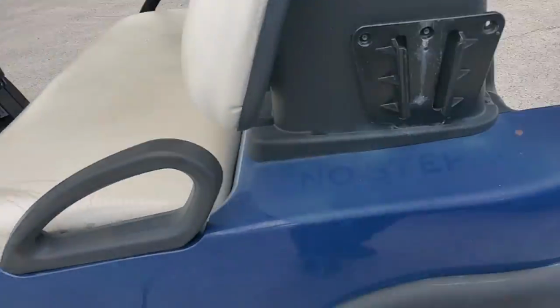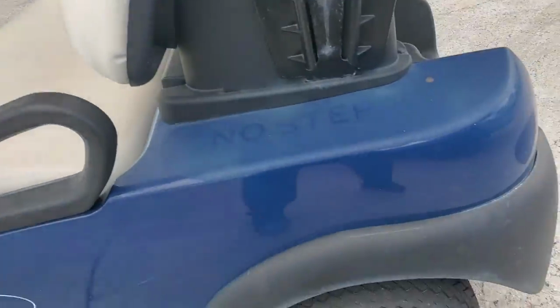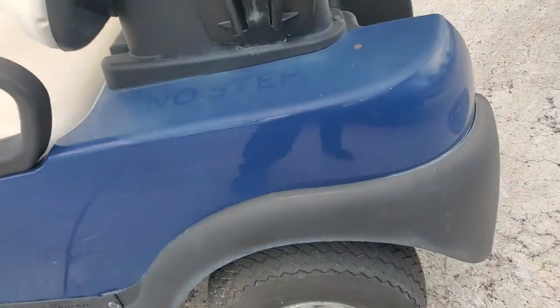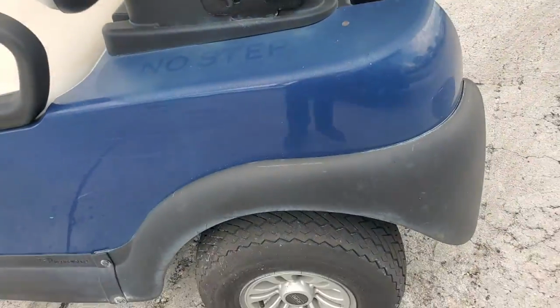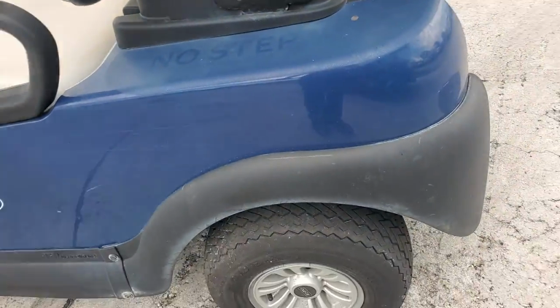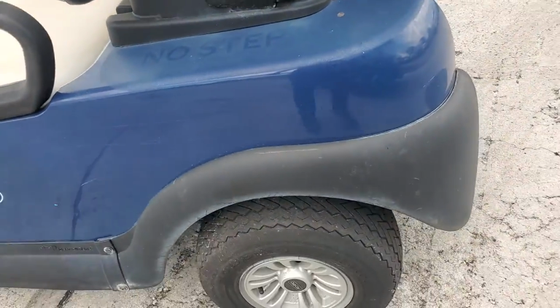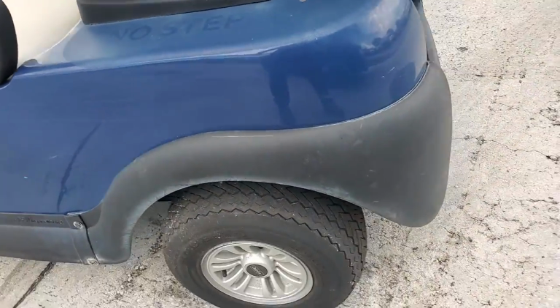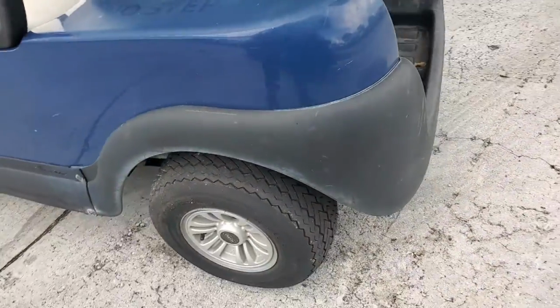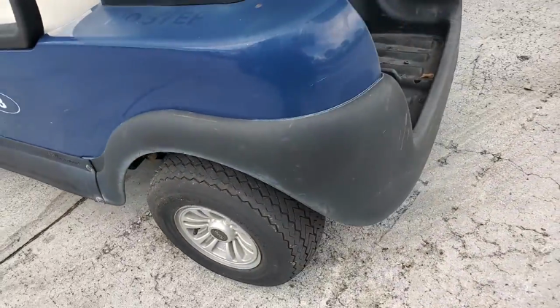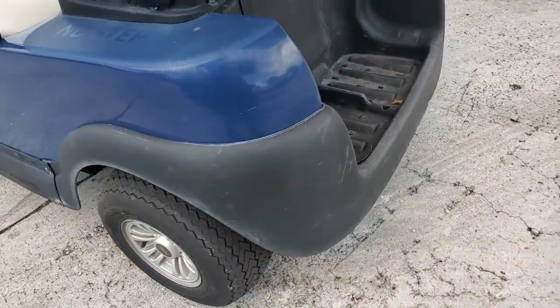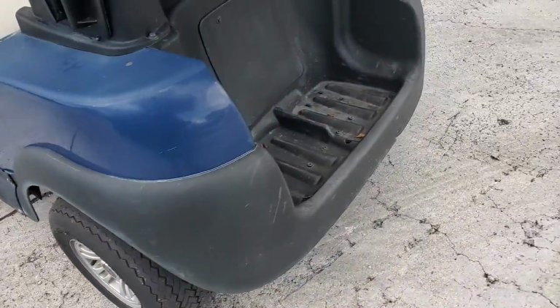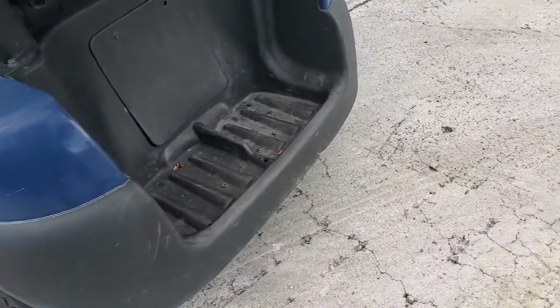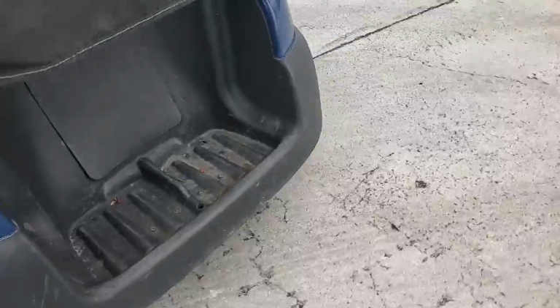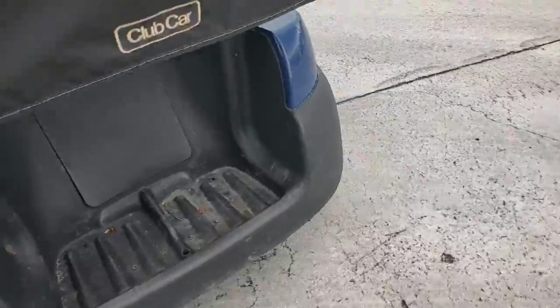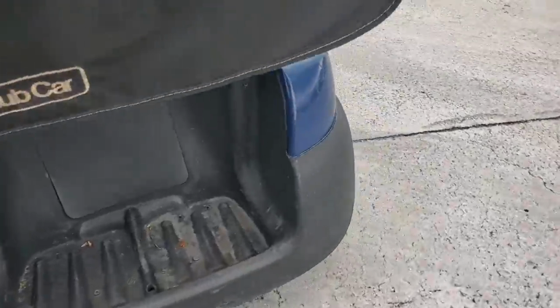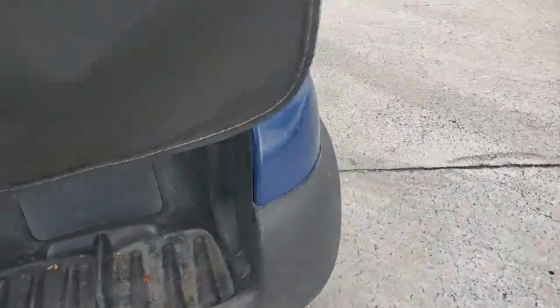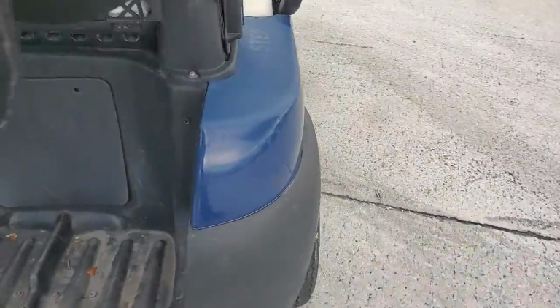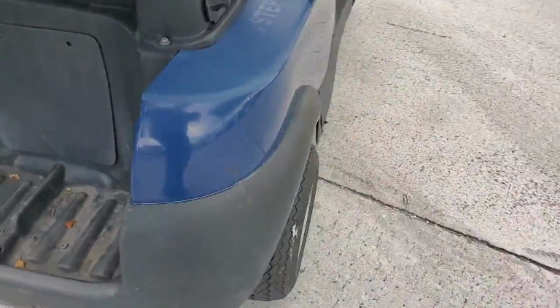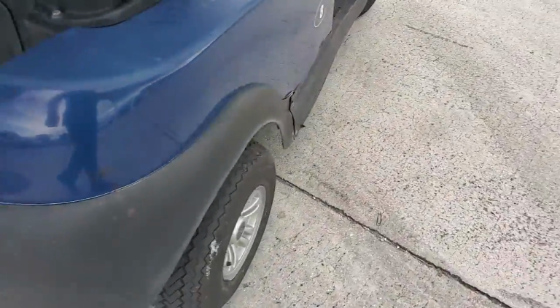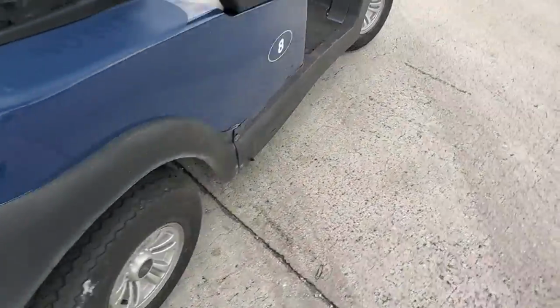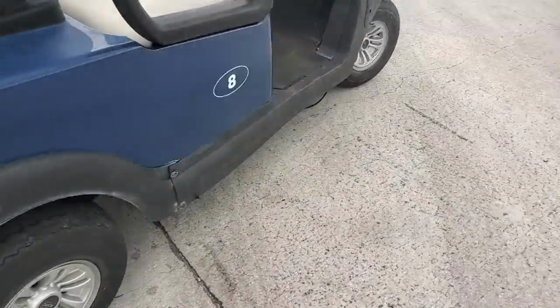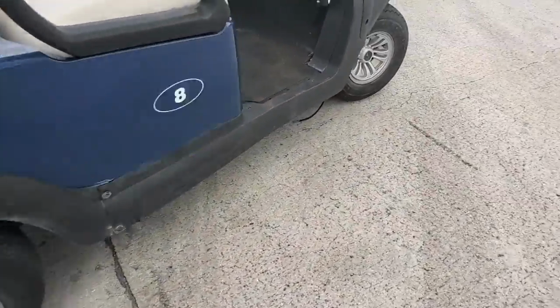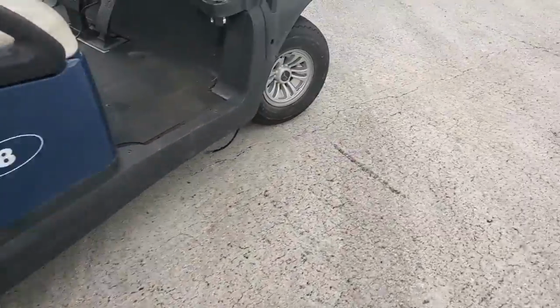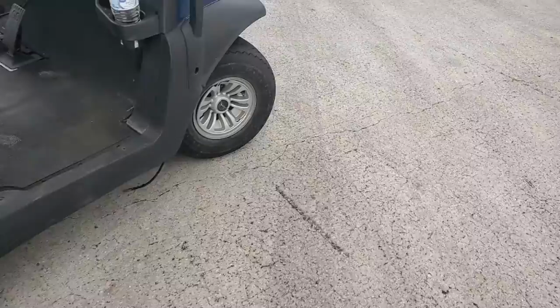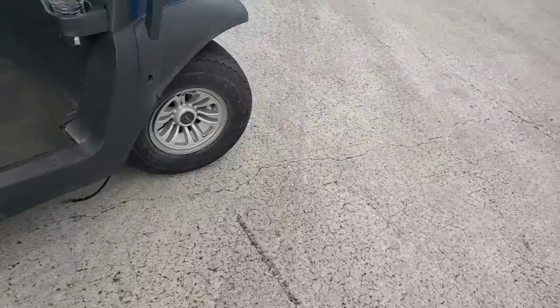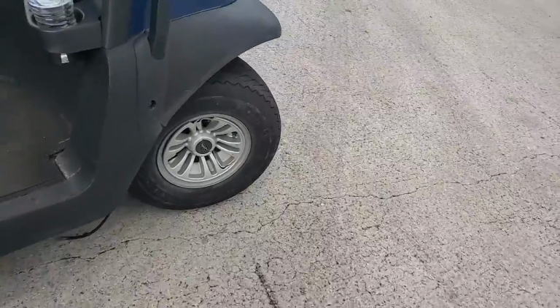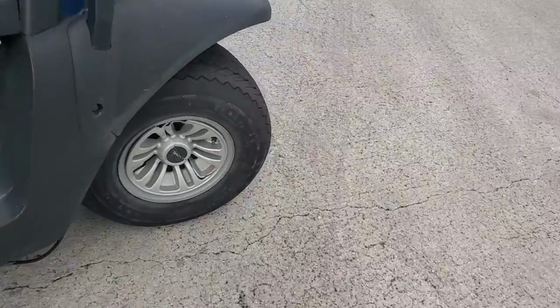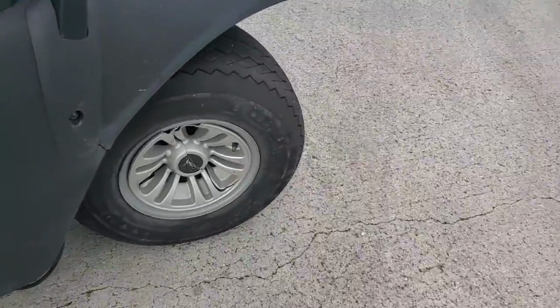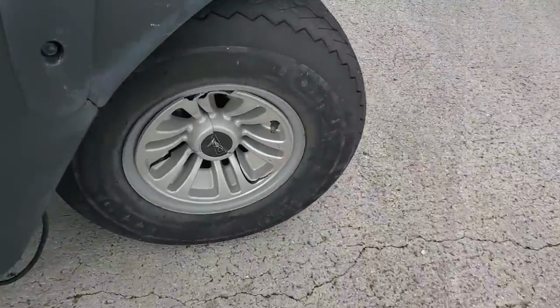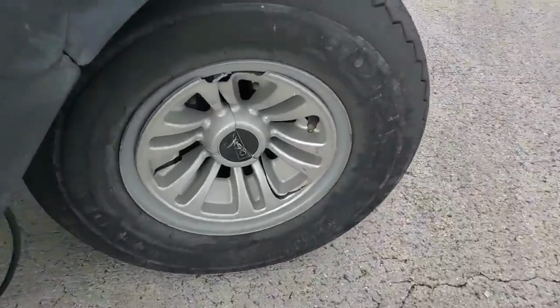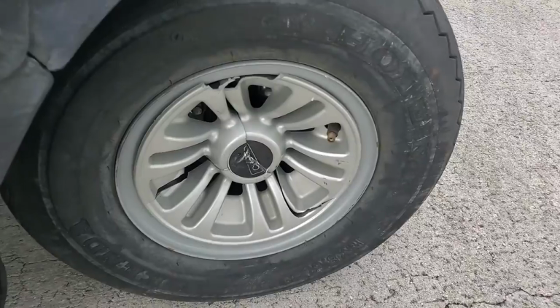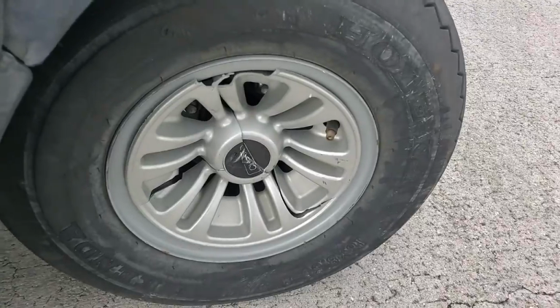The tires are in good condition and it's got hubcaps. There's one hubcap which is cracked — the front one. That could have been the cause of the problem.